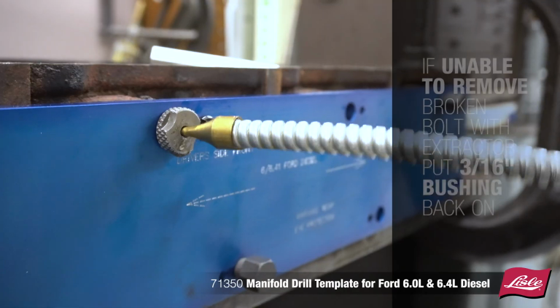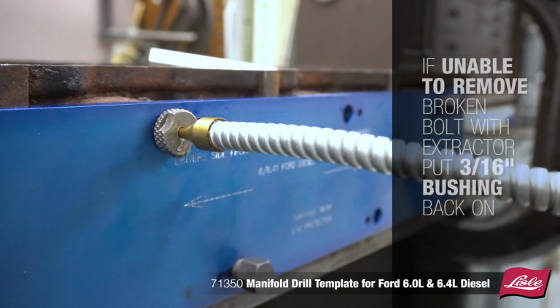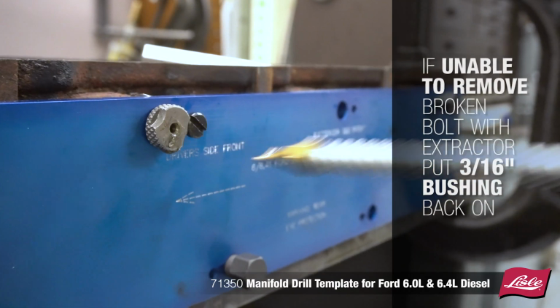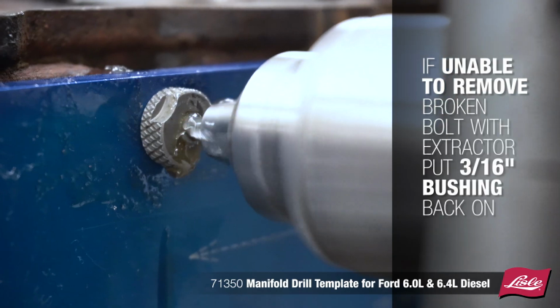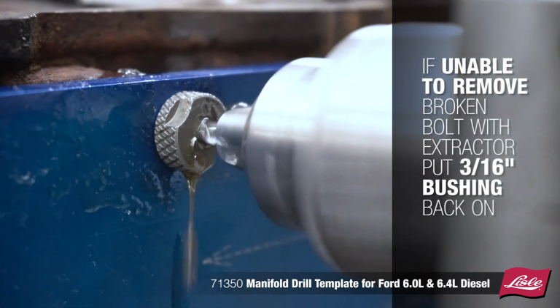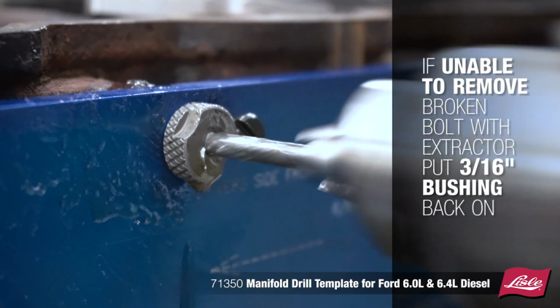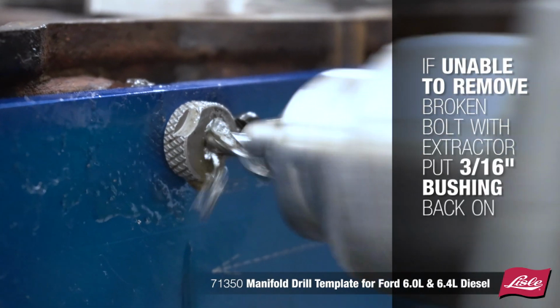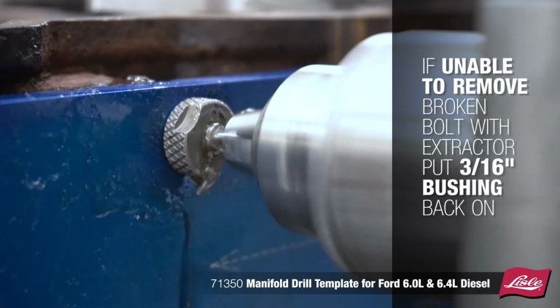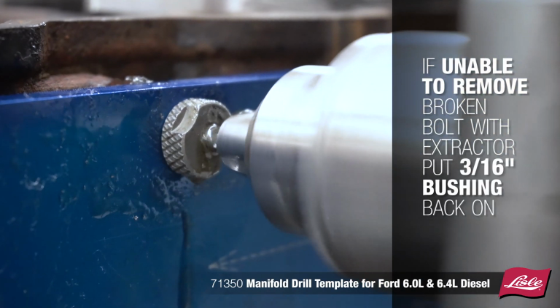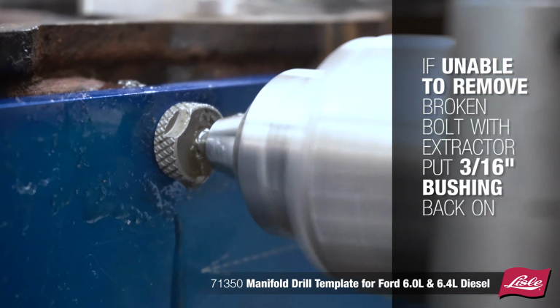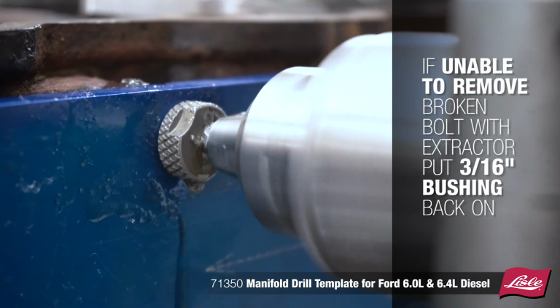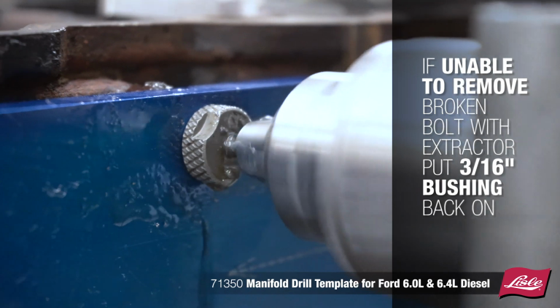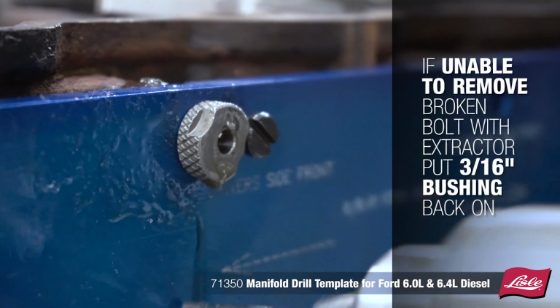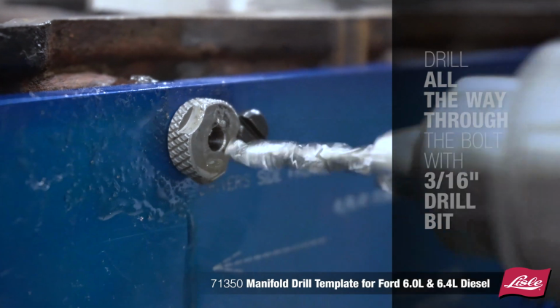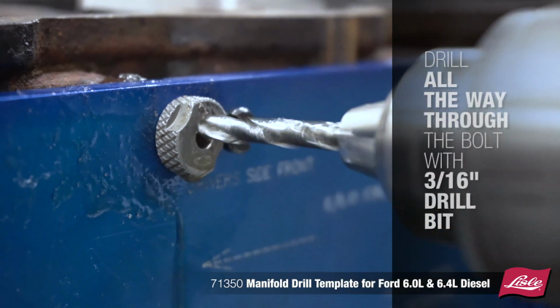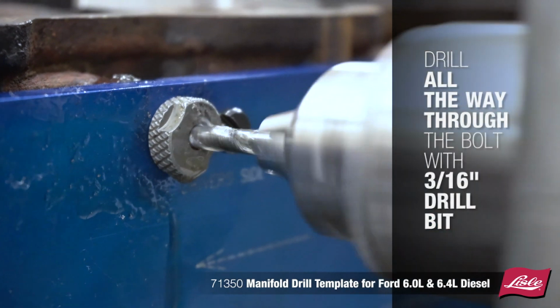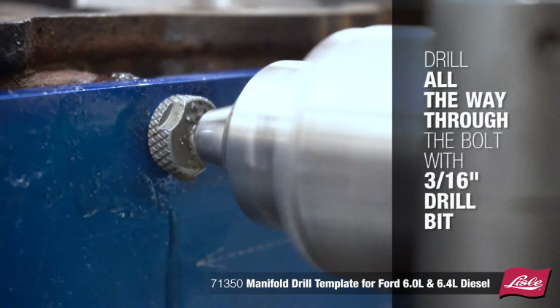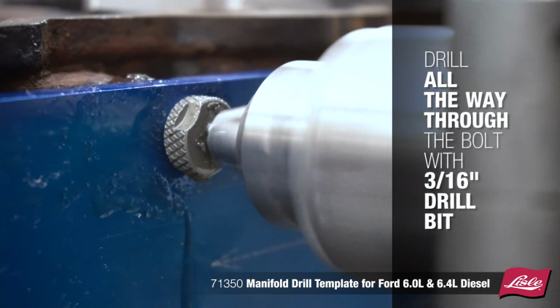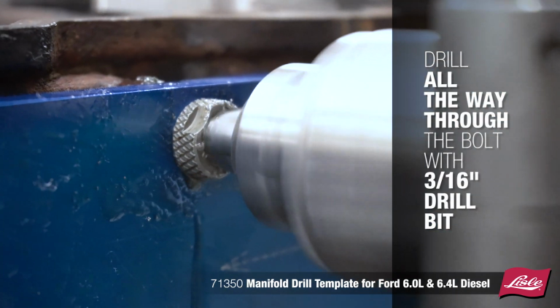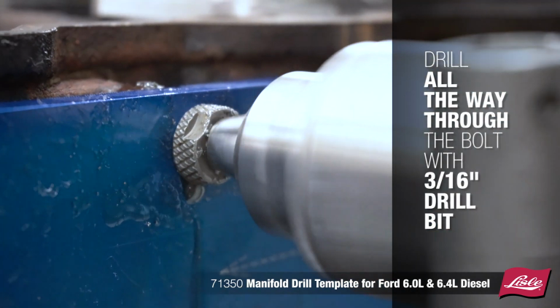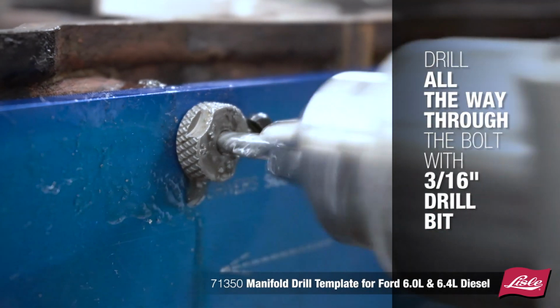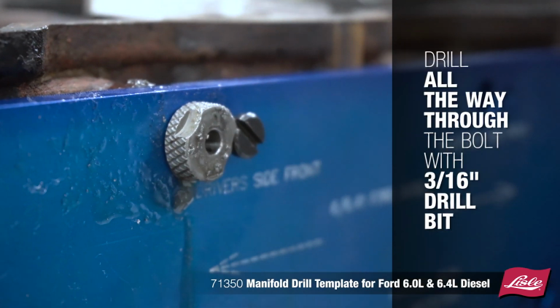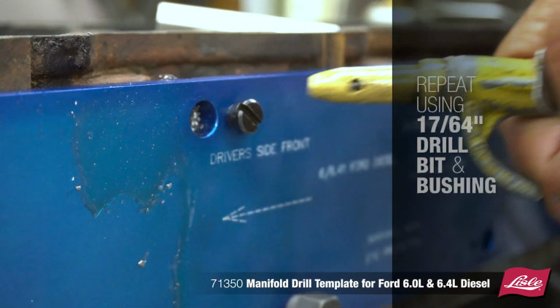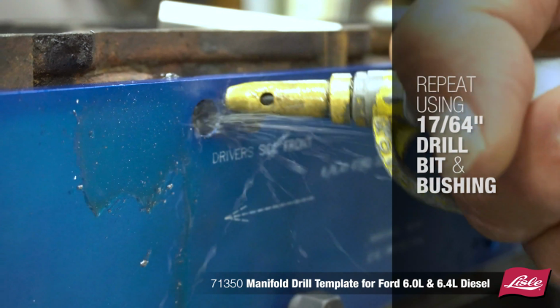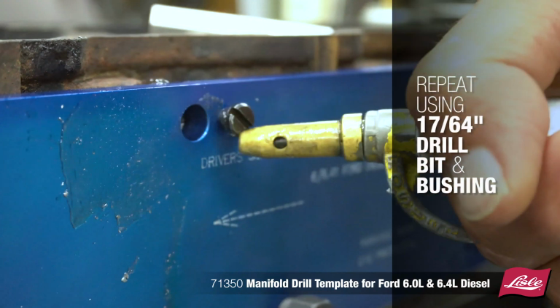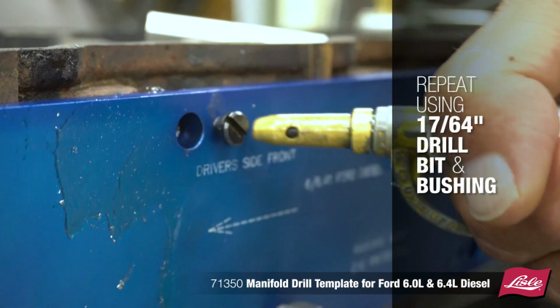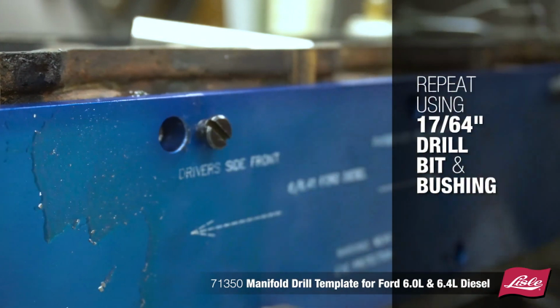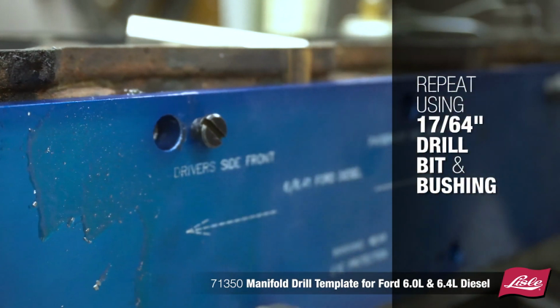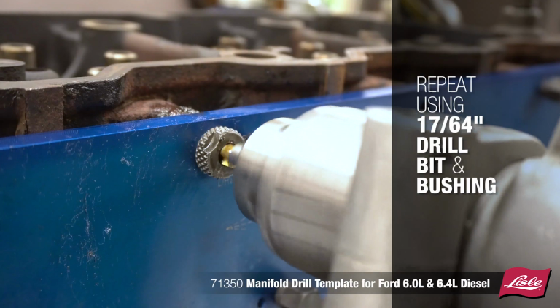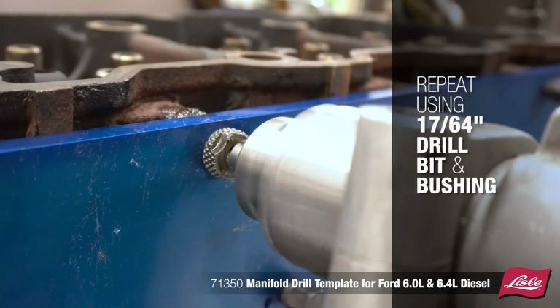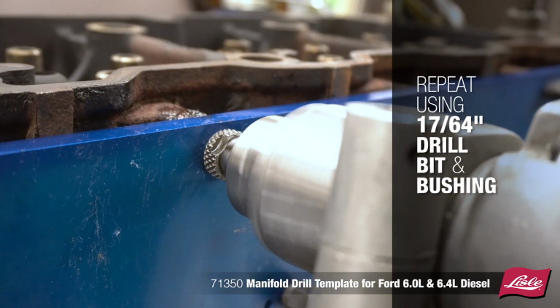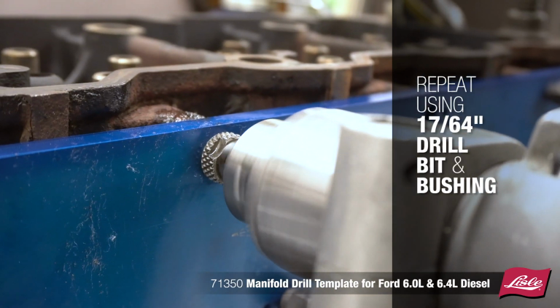If you are unable to remove the broken bolt with the extractor, put the 3/16-inch drill bushing back in and drill all the way through the bolt with the 3/16-inch drill bit. Then repeat the process using the 17/64 drill bit and bushing.